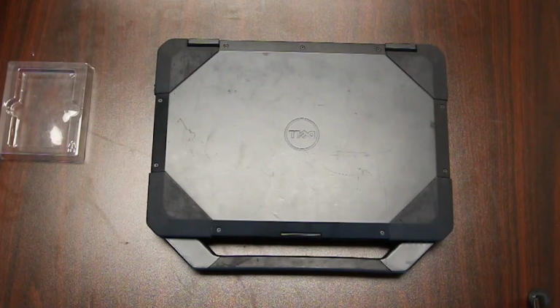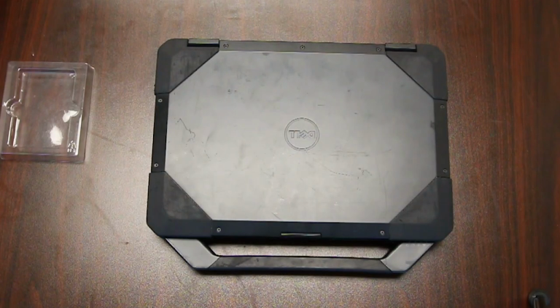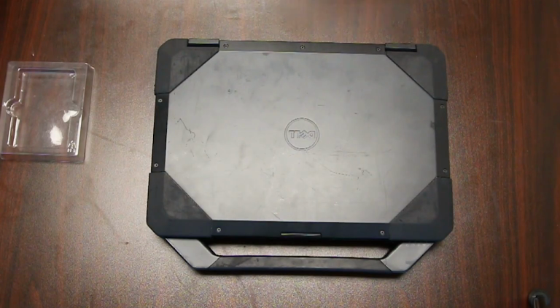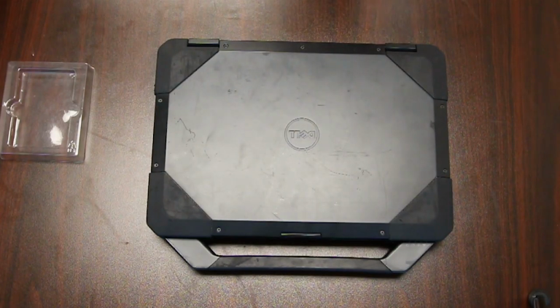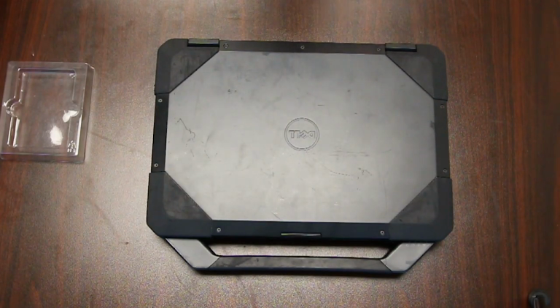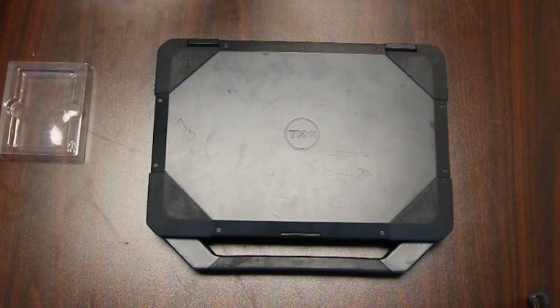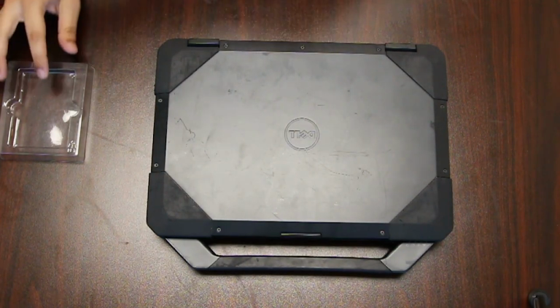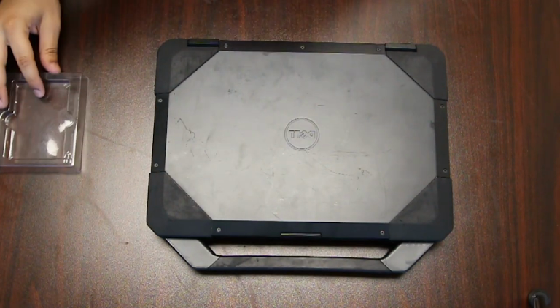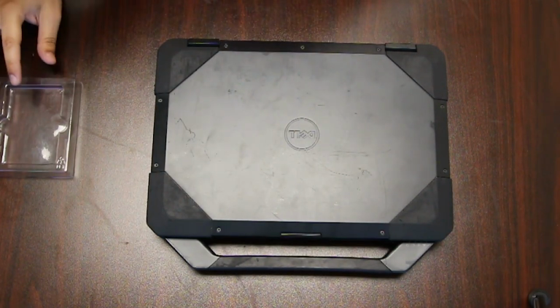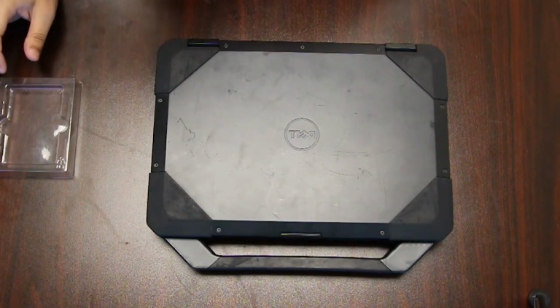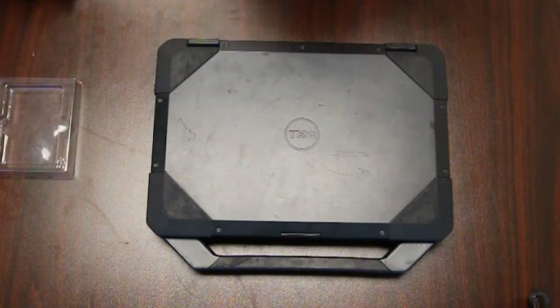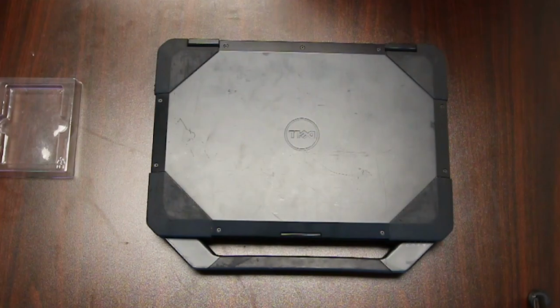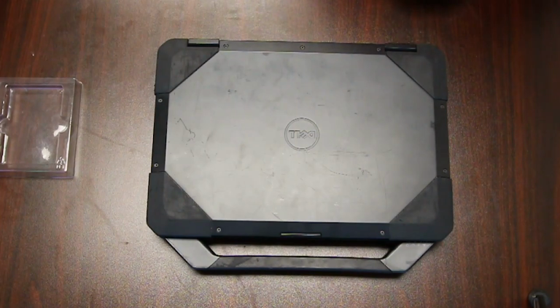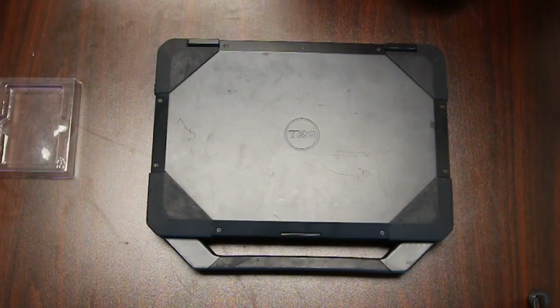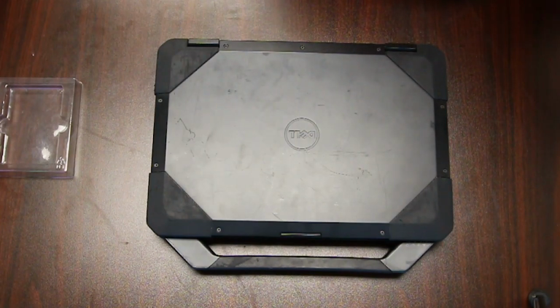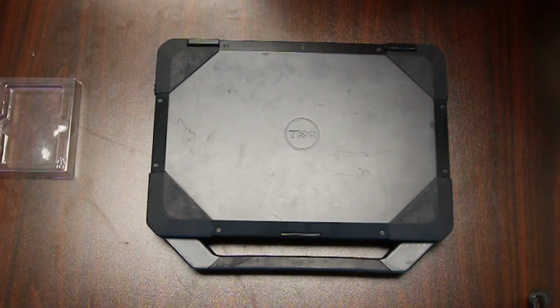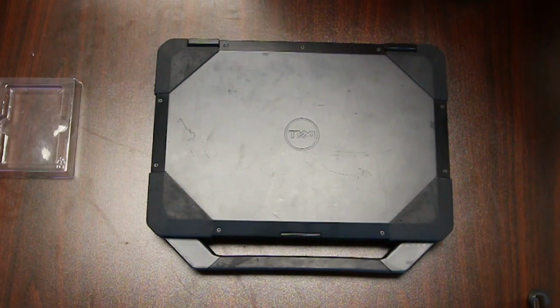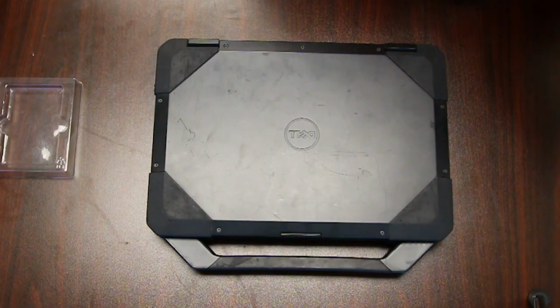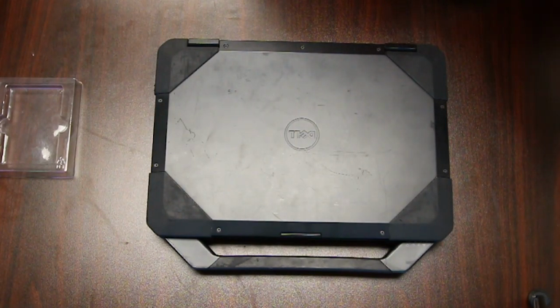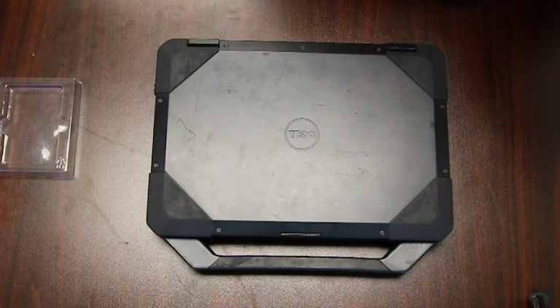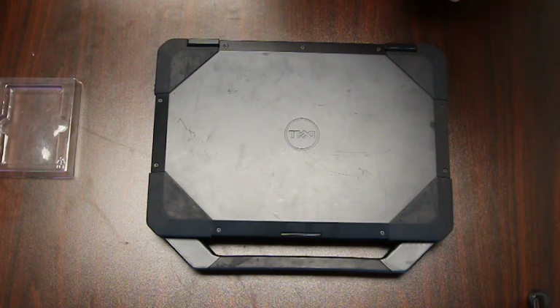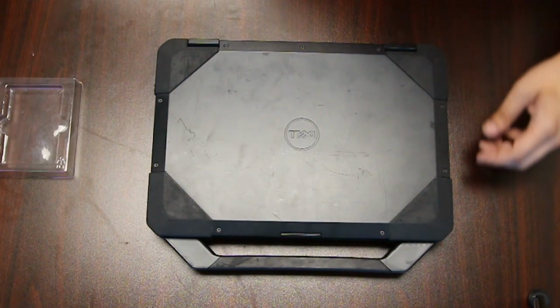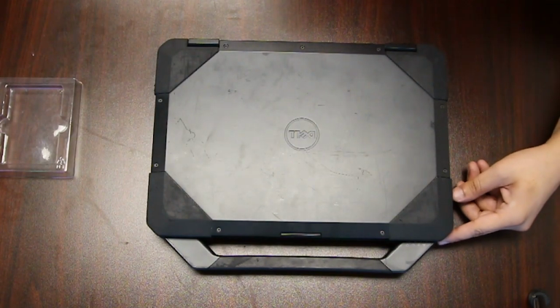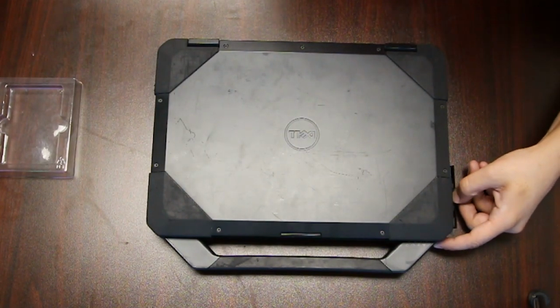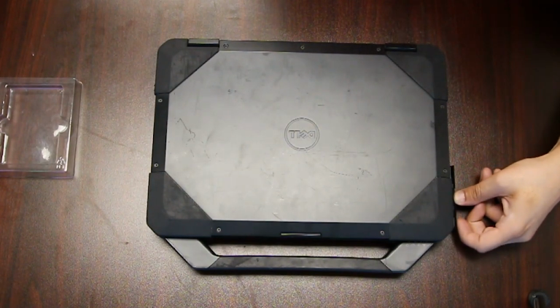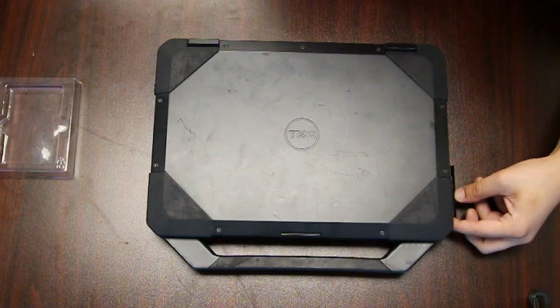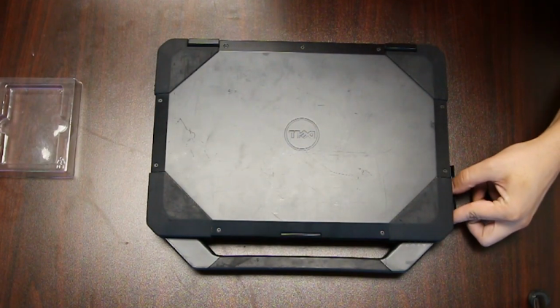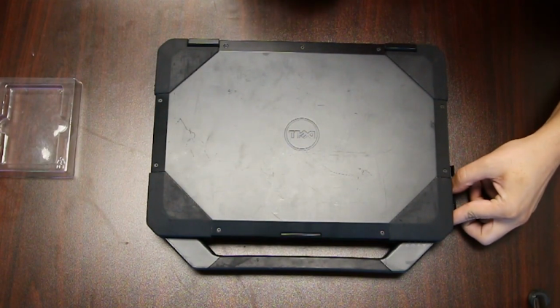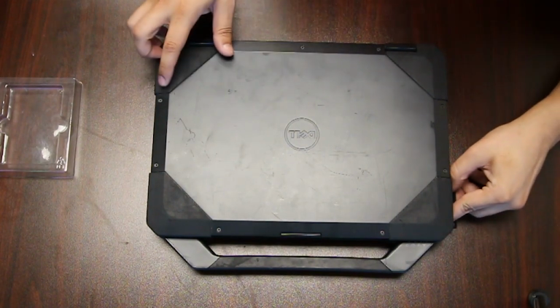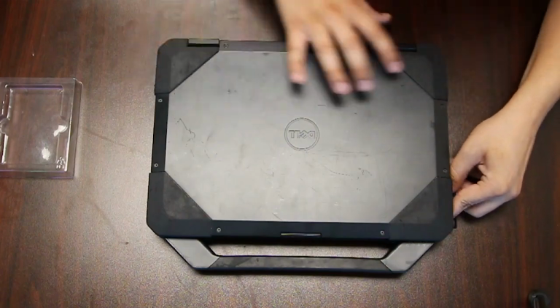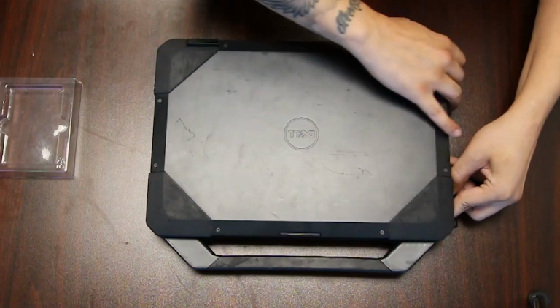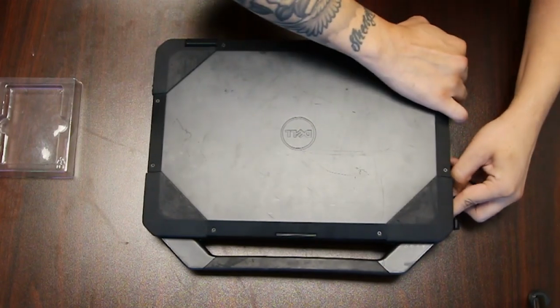This is Bob Johnson Computer Stuff and today we'll be replacing the CMOS battery in your Dell Latitude 5404. The first thing you want to do is remove the battery and hard drives.